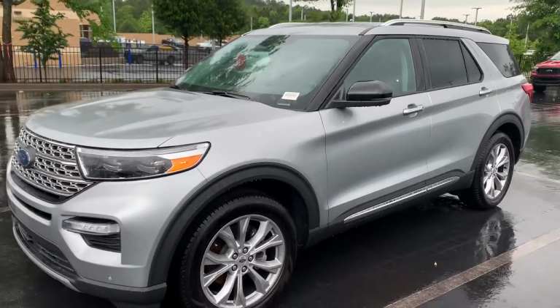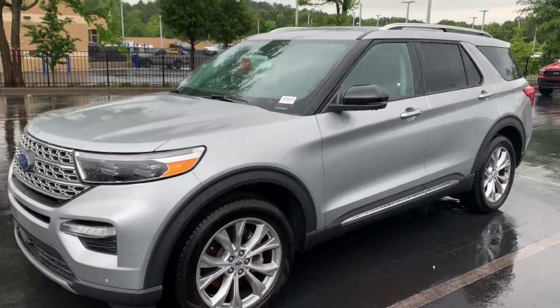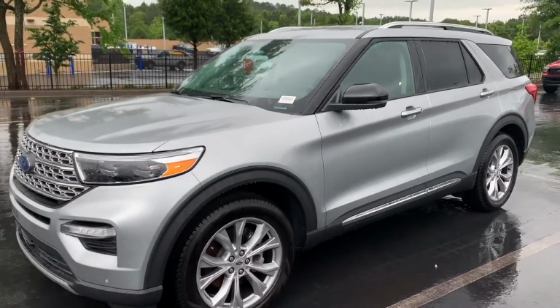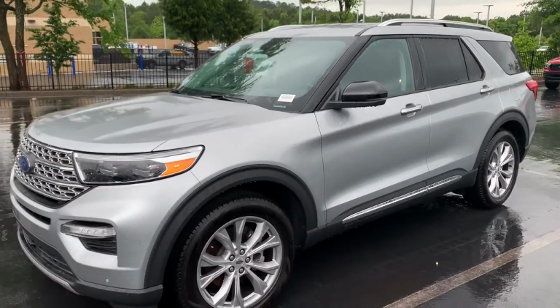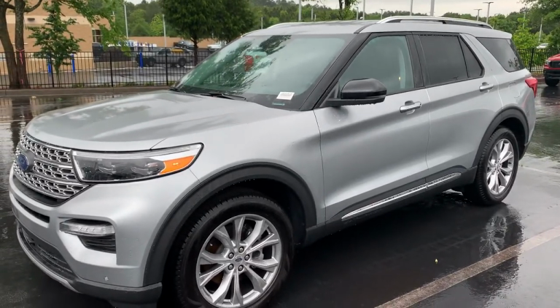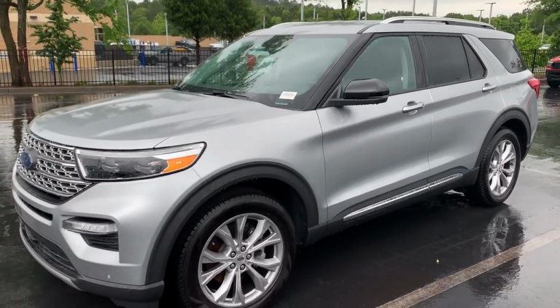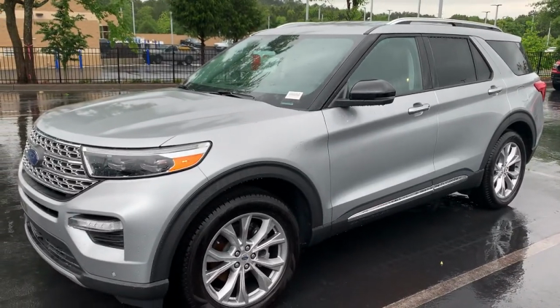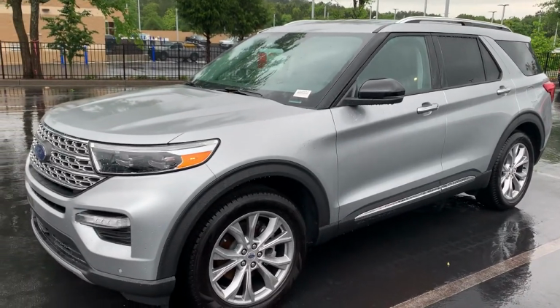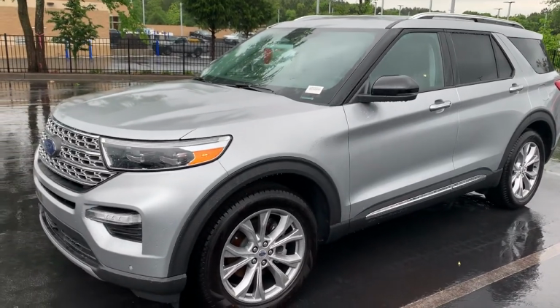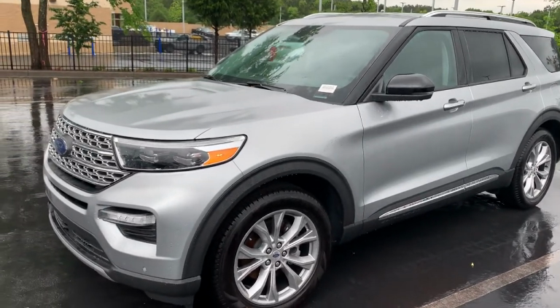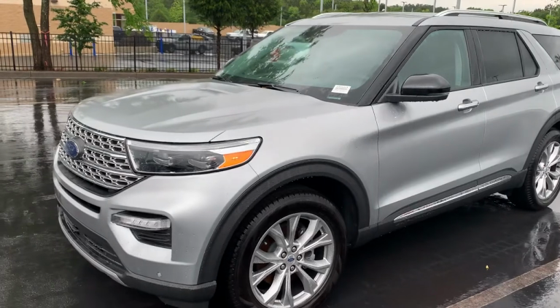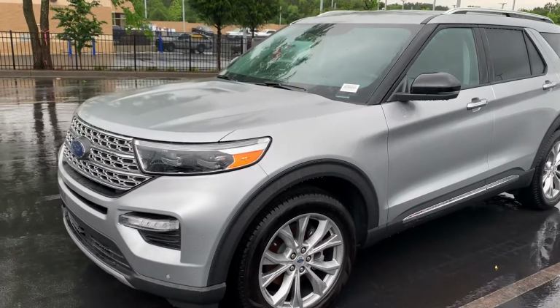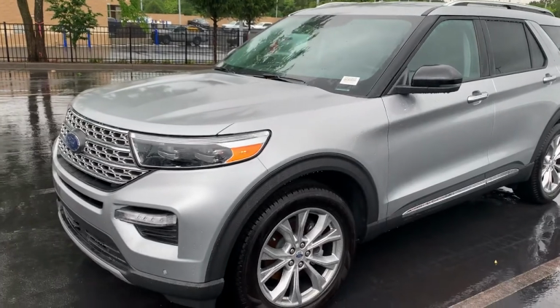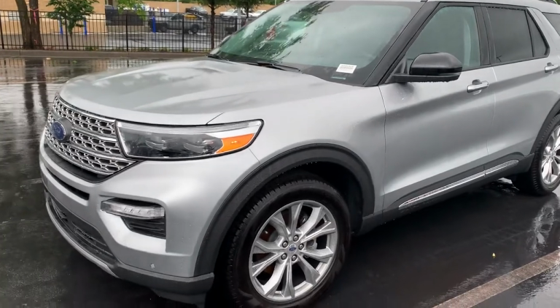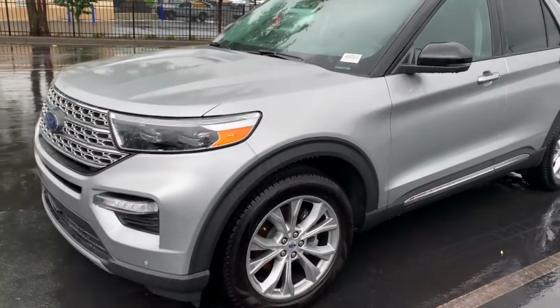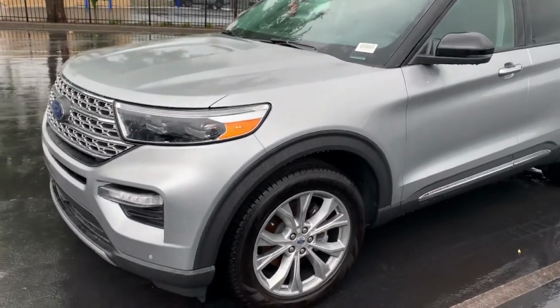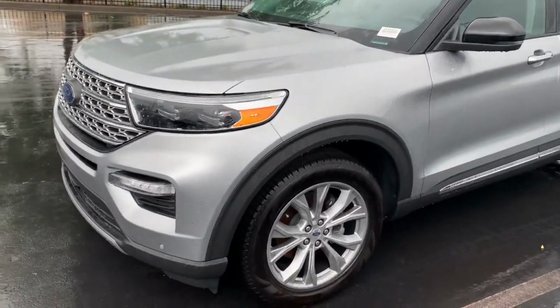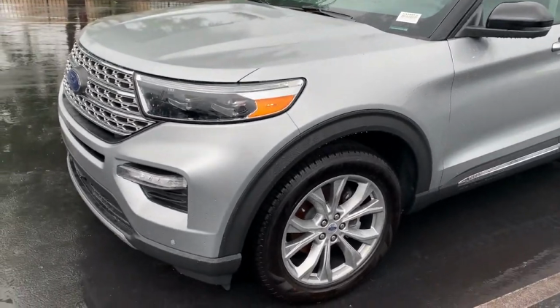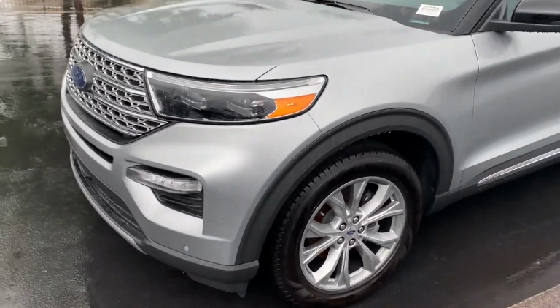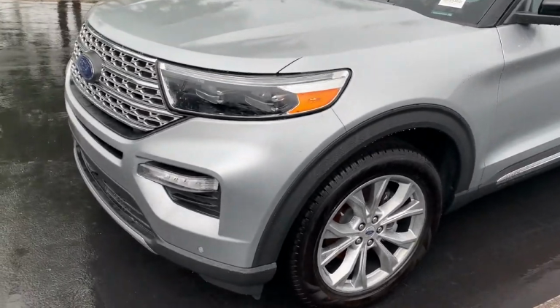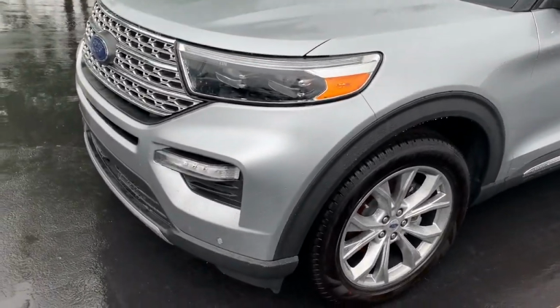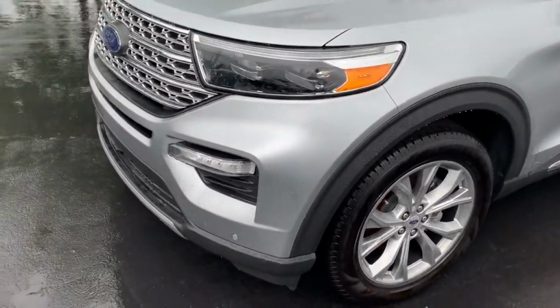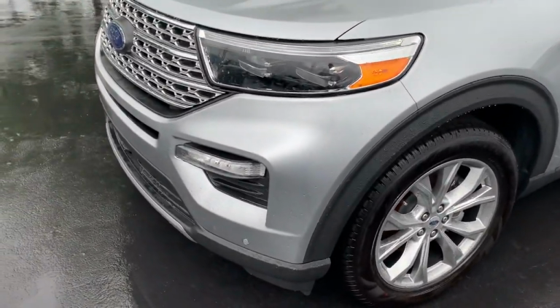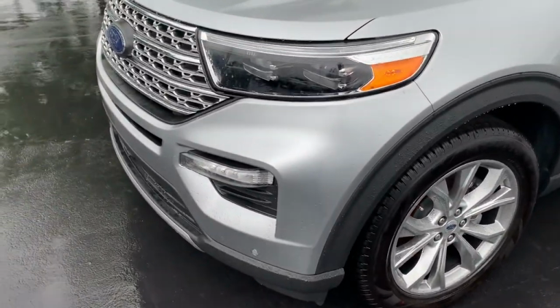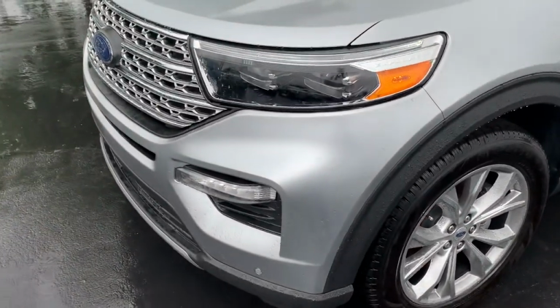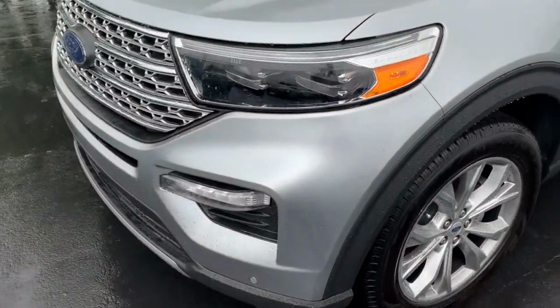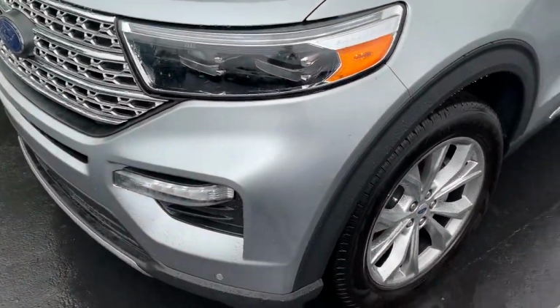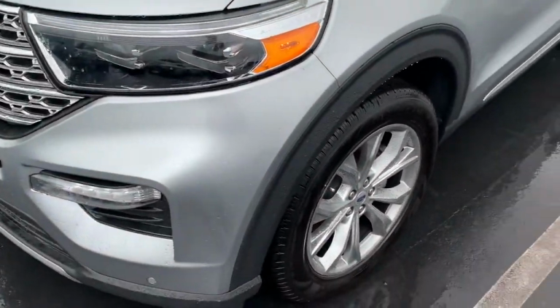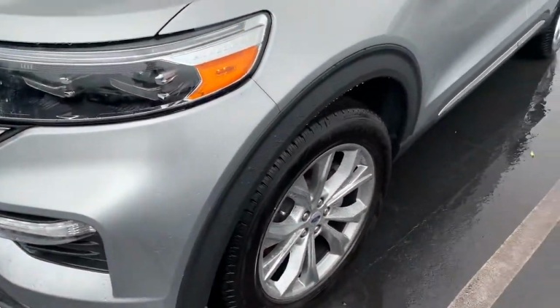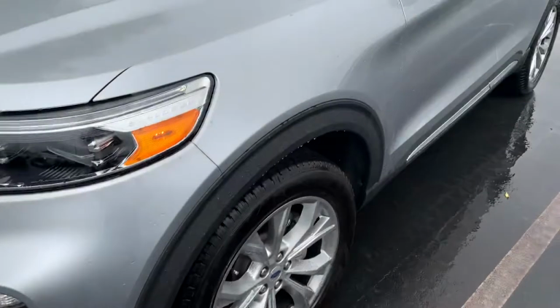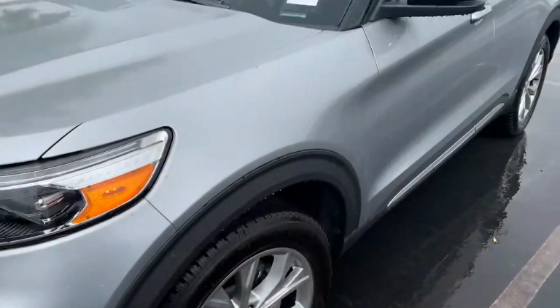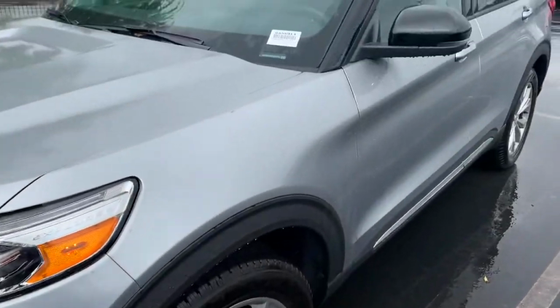This is your 2021 Ford Explorer Limited model. It does come with your parking sensors on the bumper, your fog lights and alloy wheels.